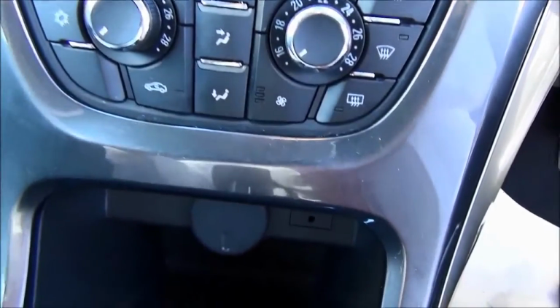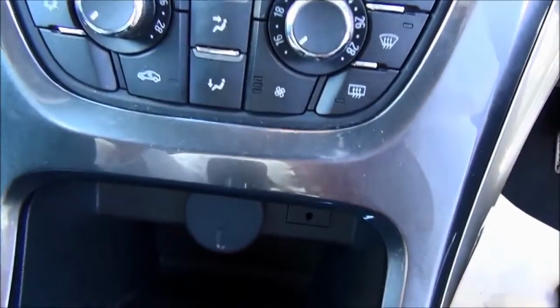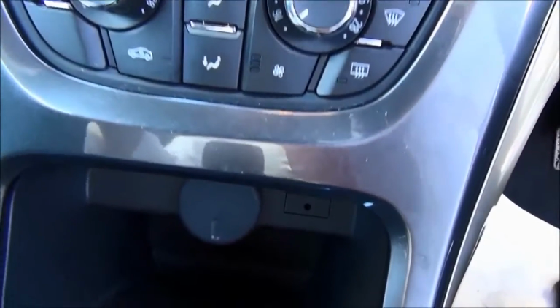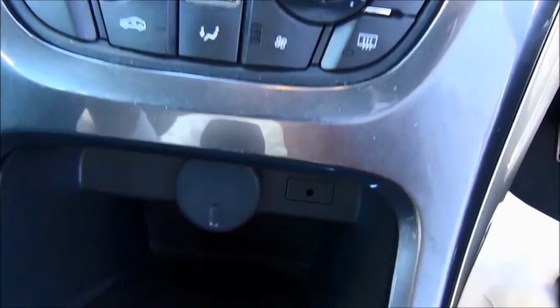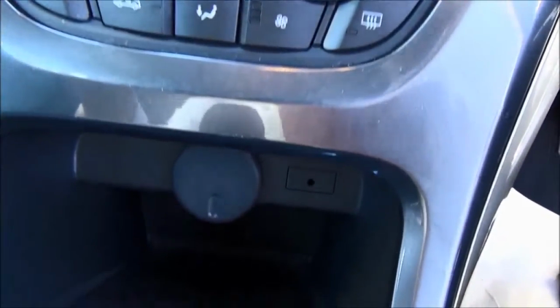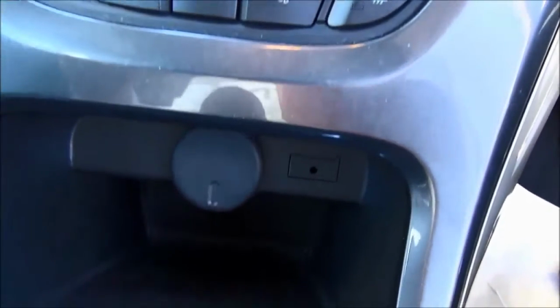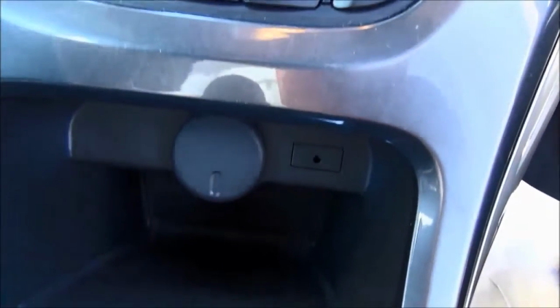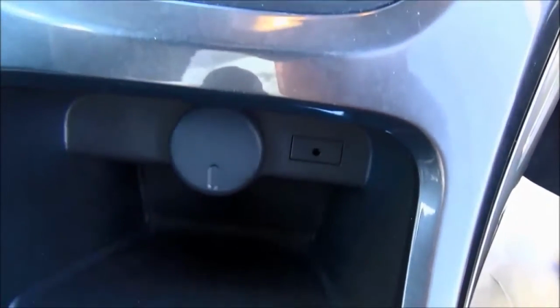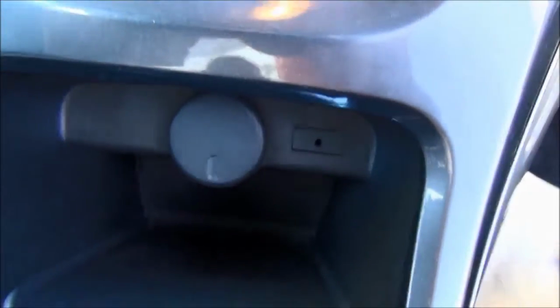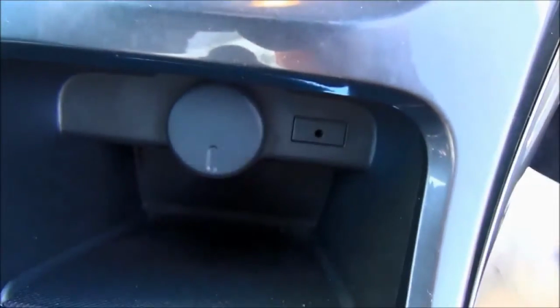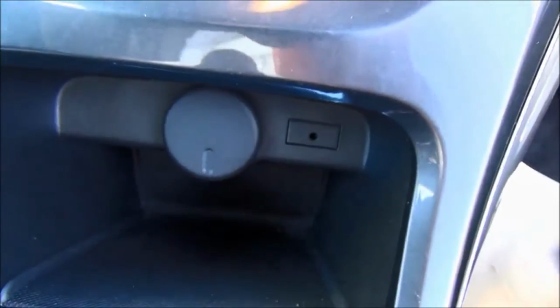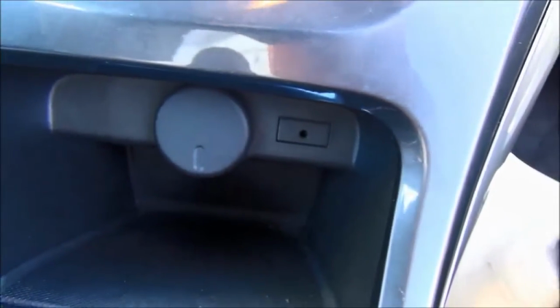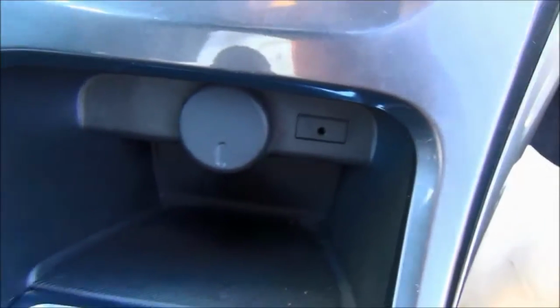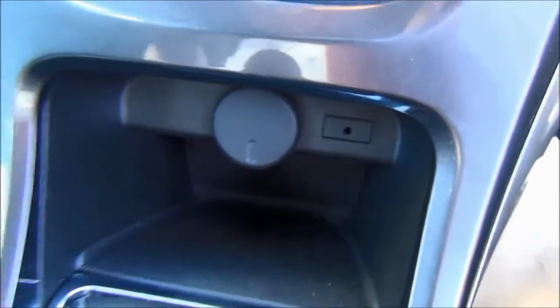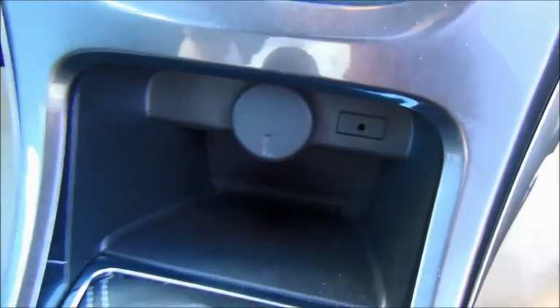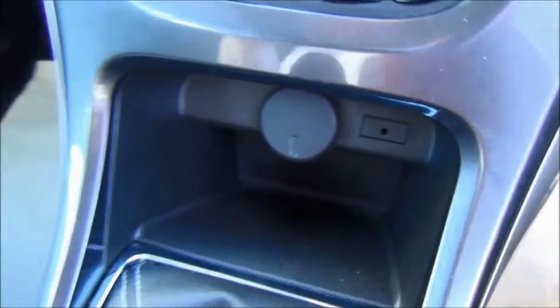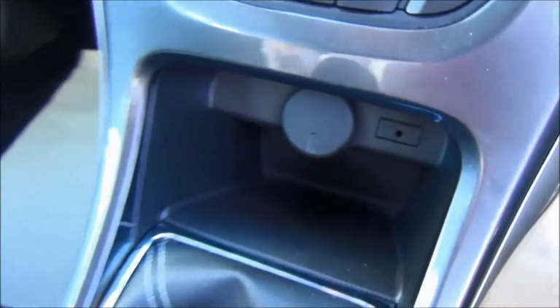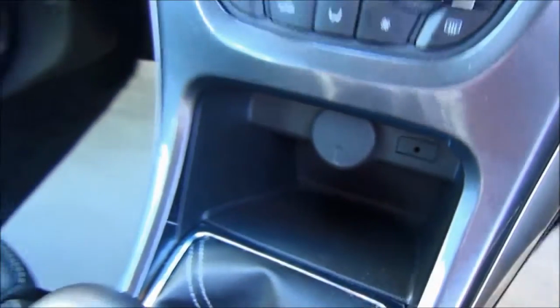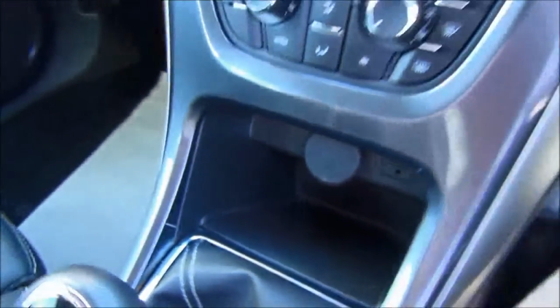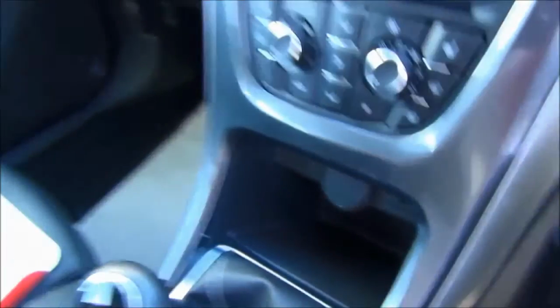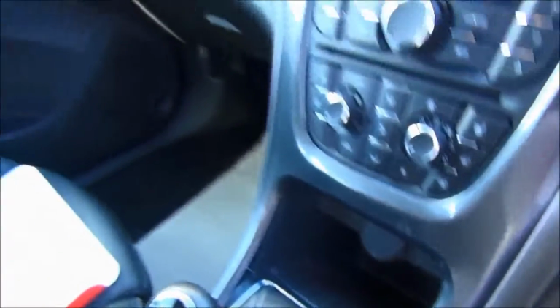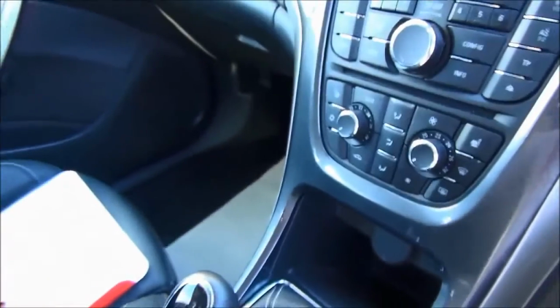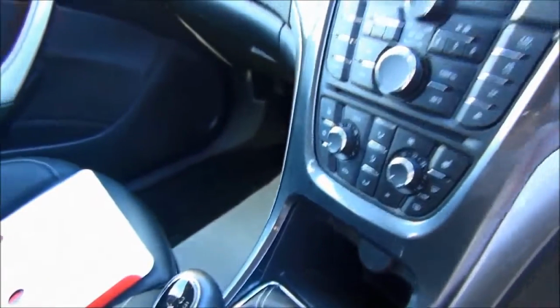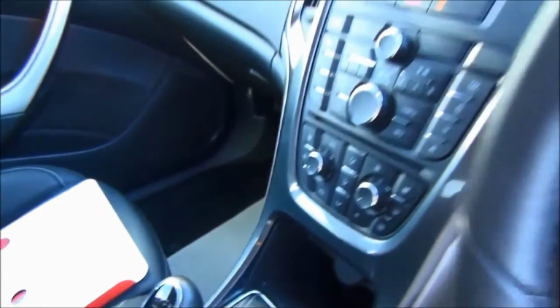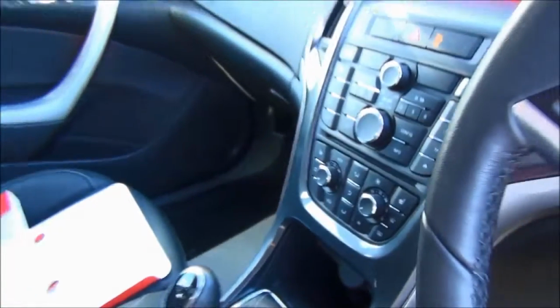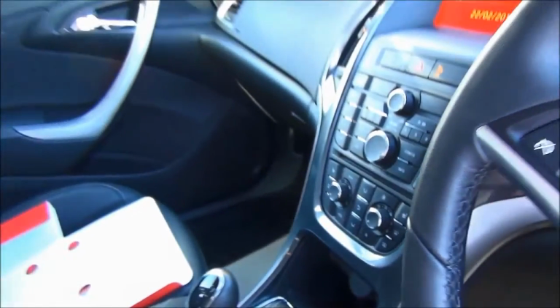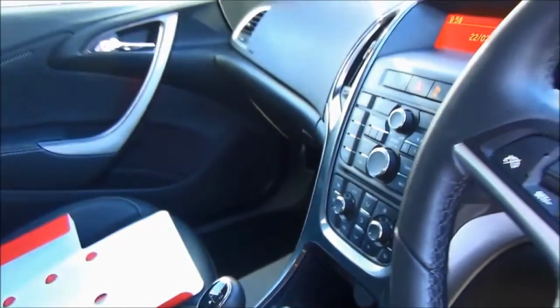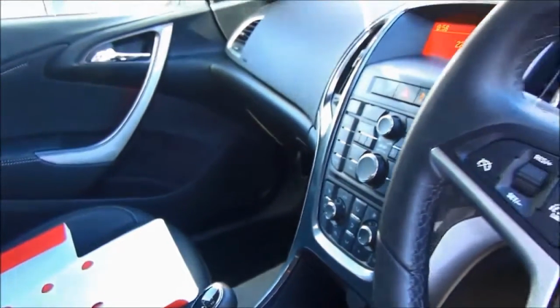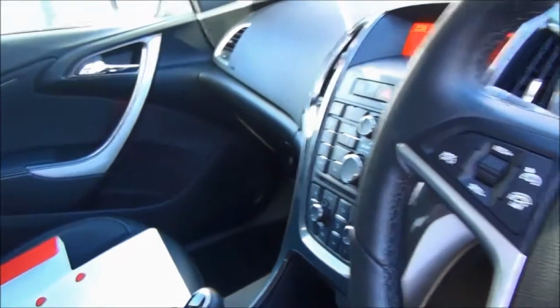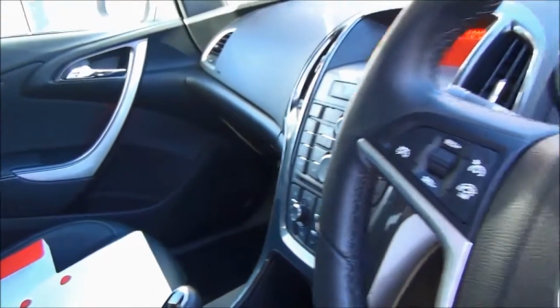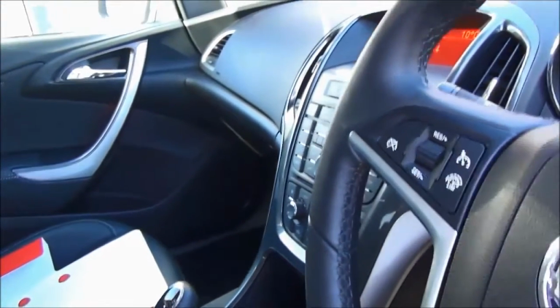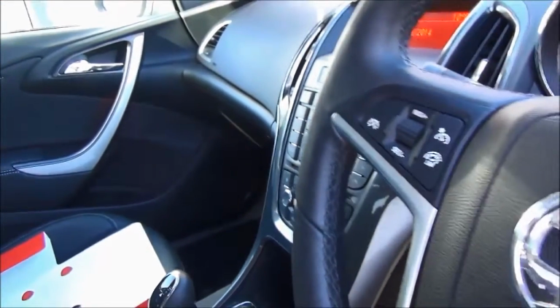The car has a CD MP3 player with an AUX port, heated seats and dual-zone air conditioning.